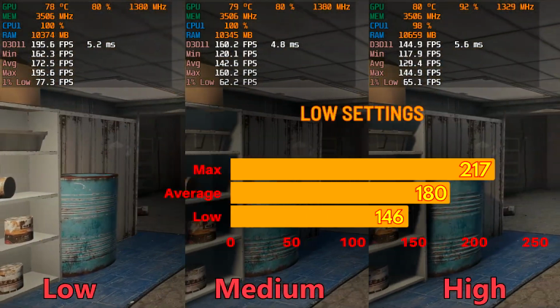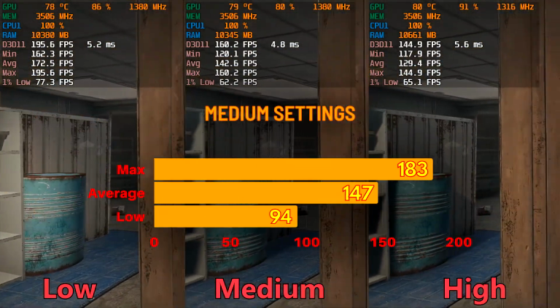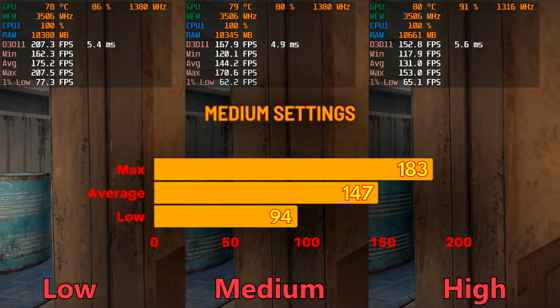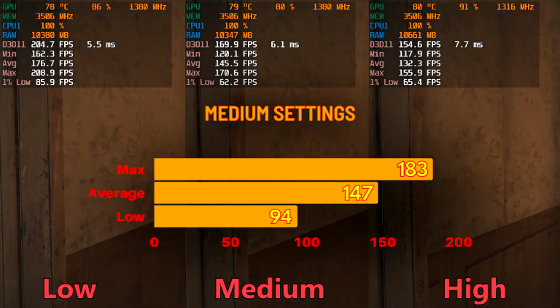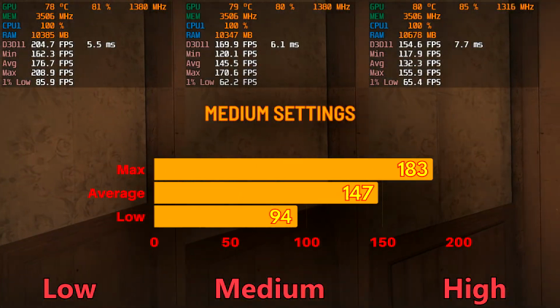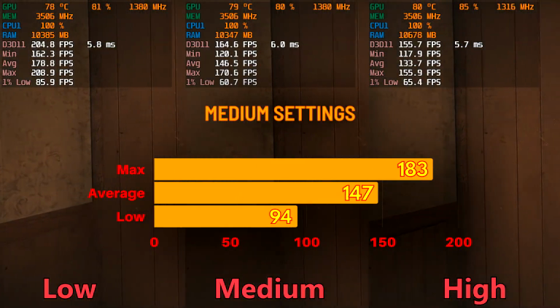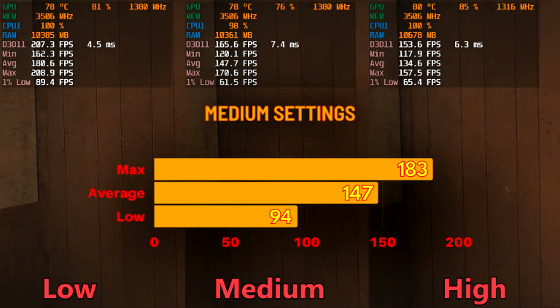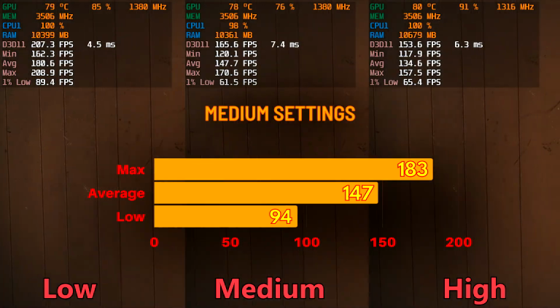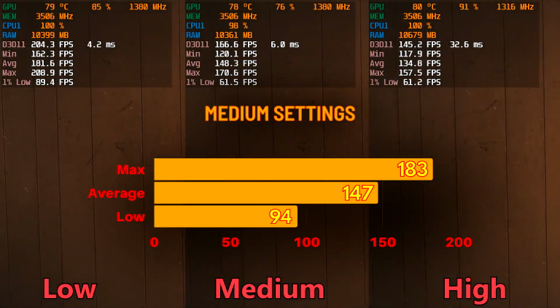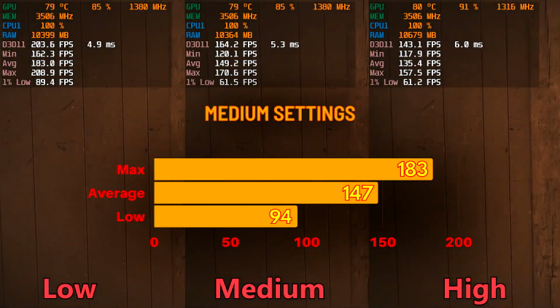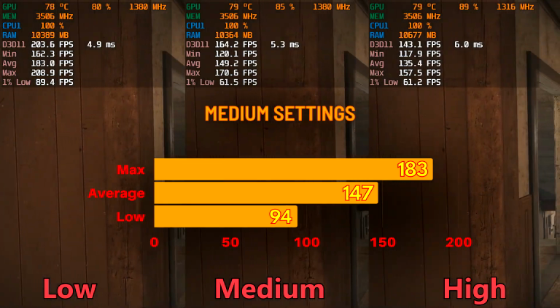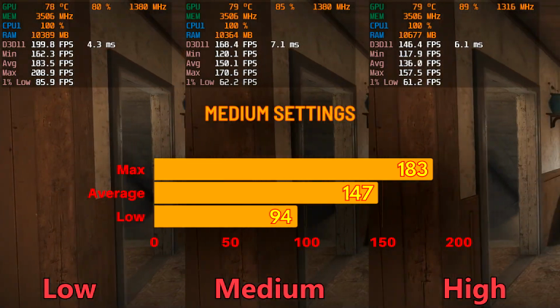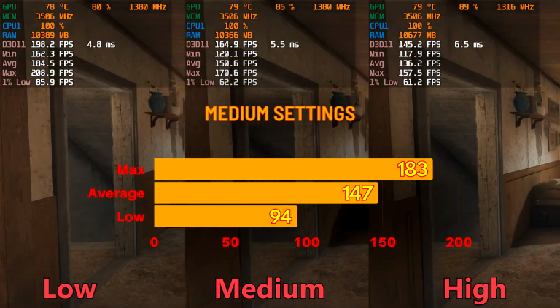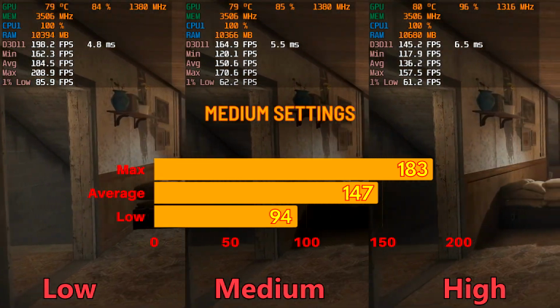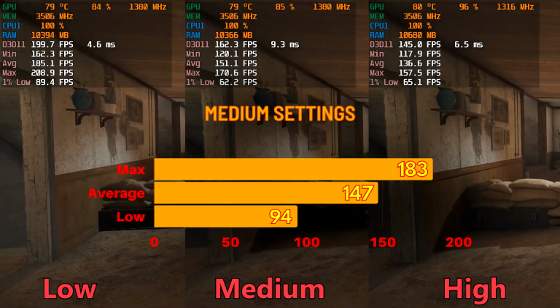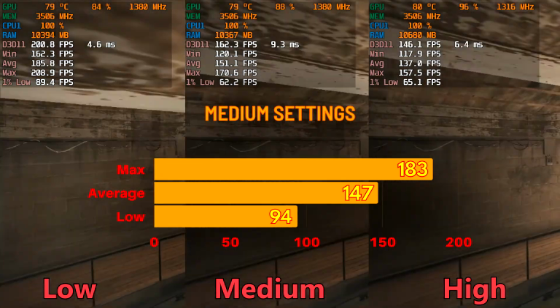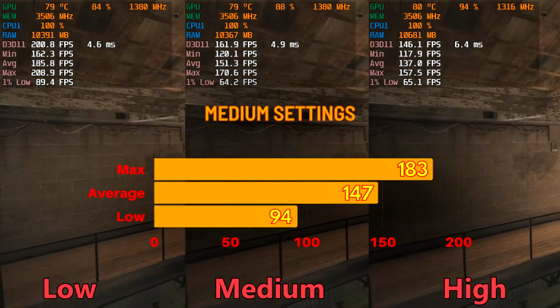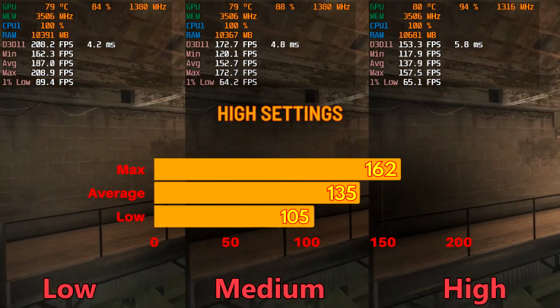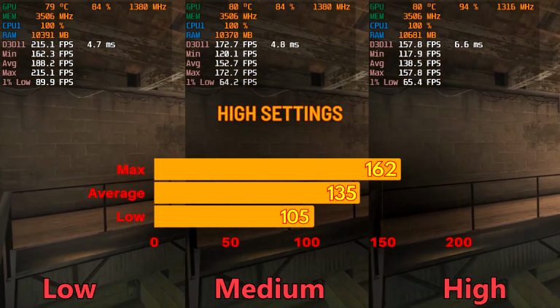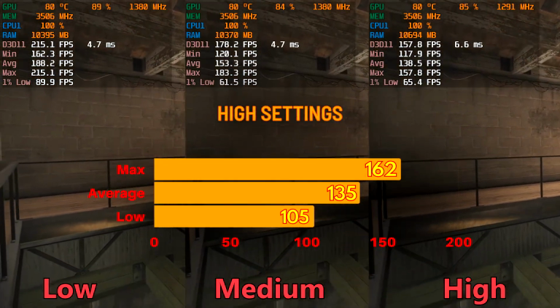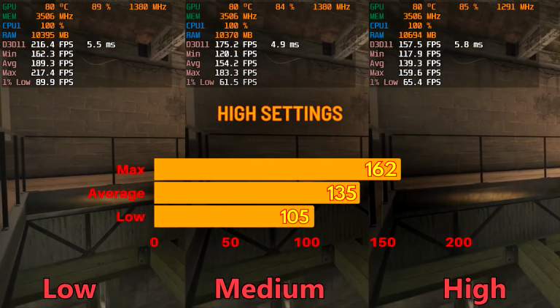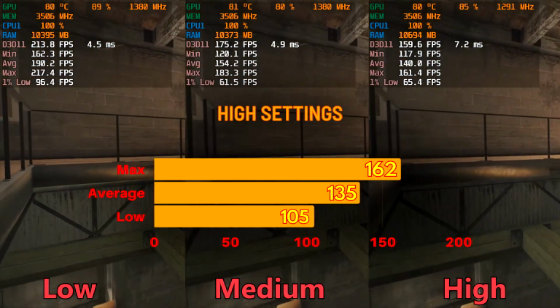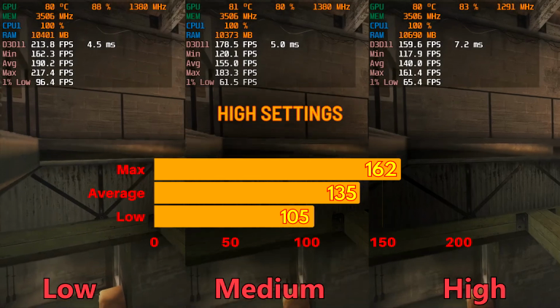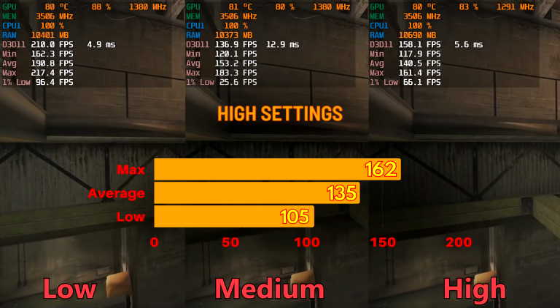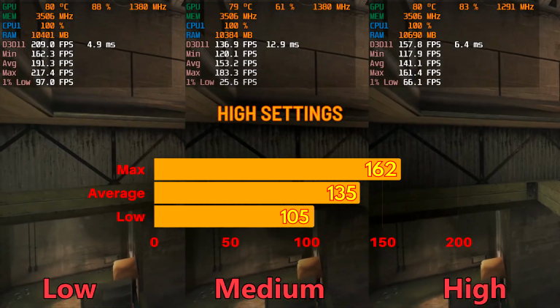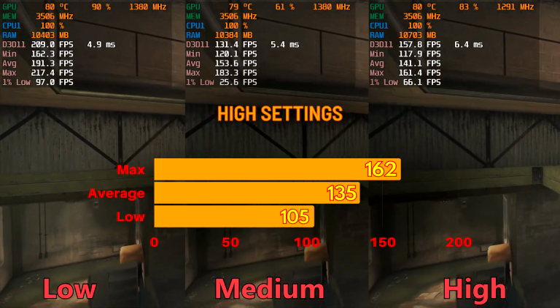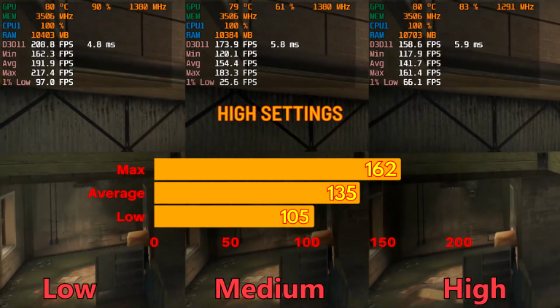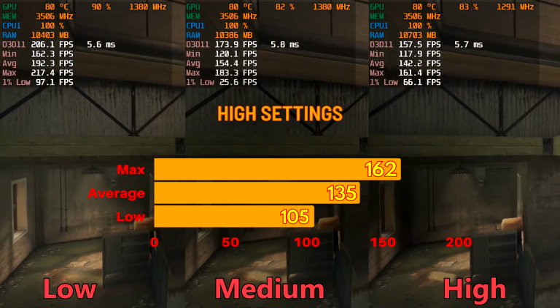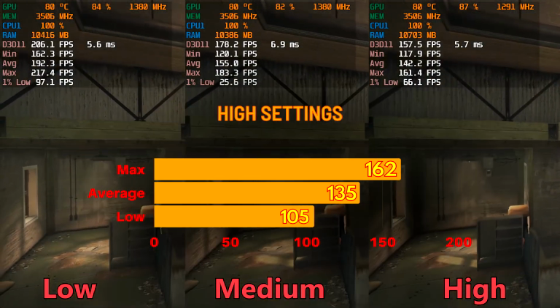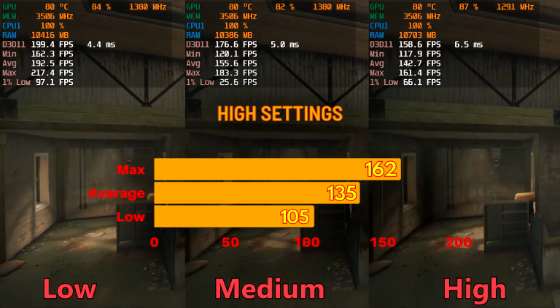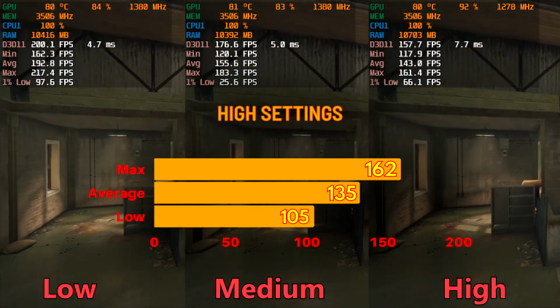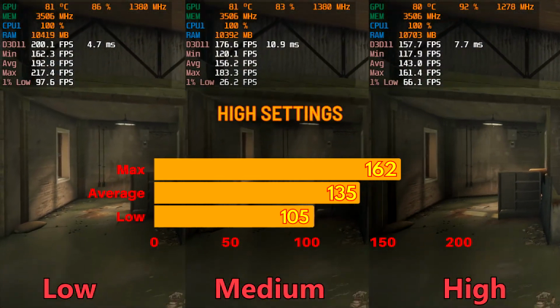For medium settings, you will get a maximum of 183 FPS, average 147, and low 94. For high settings, you will get a maximum of 162, average 135, and low 105.